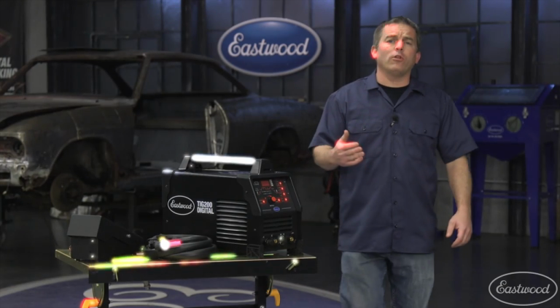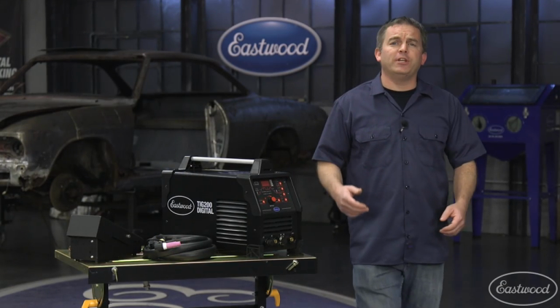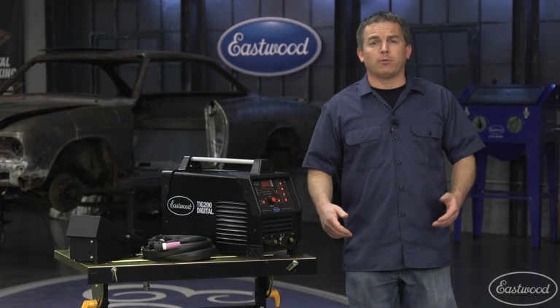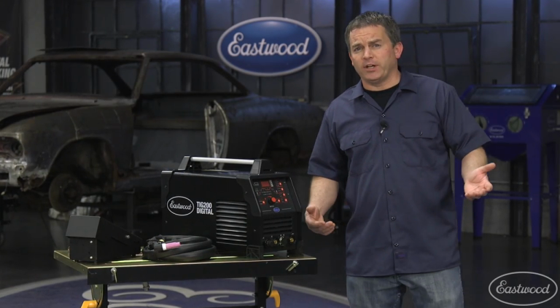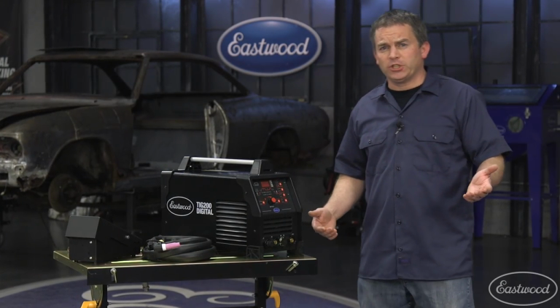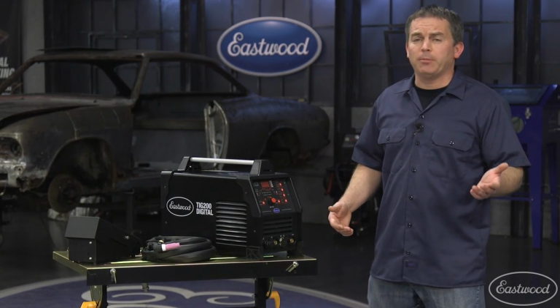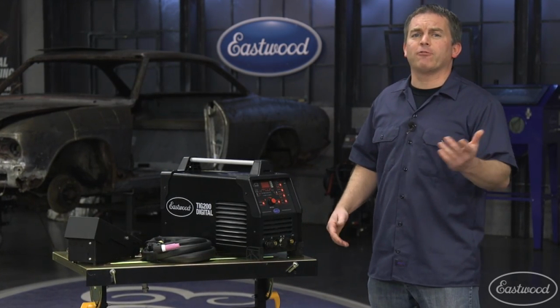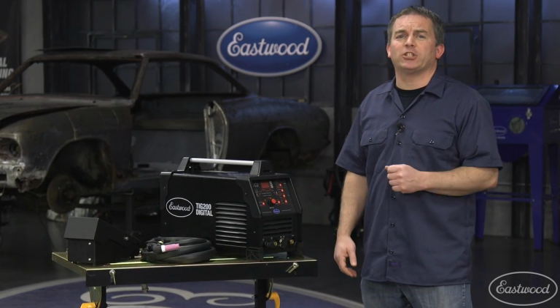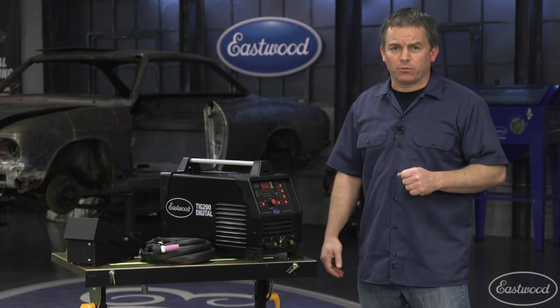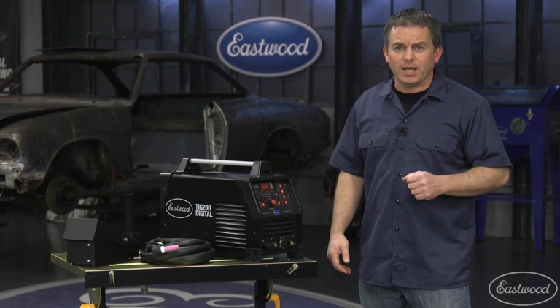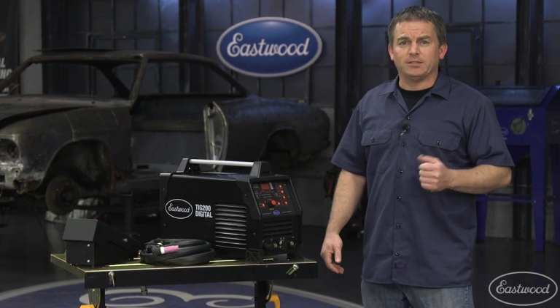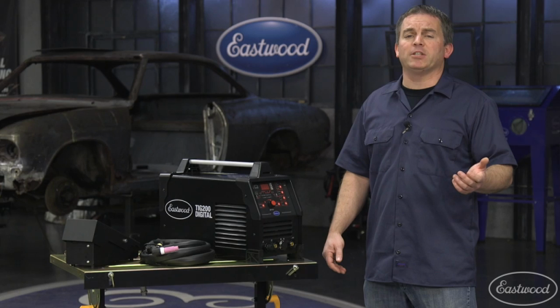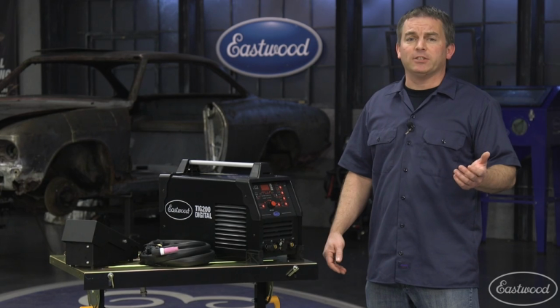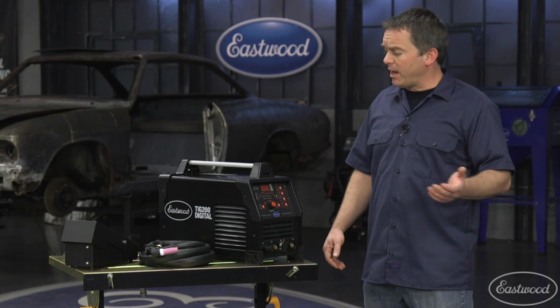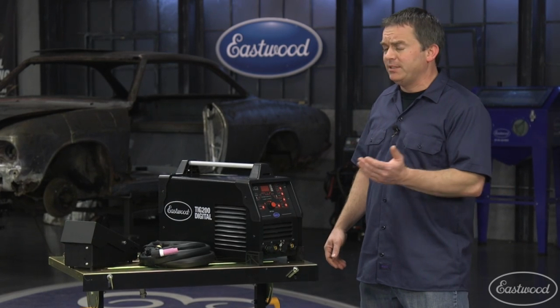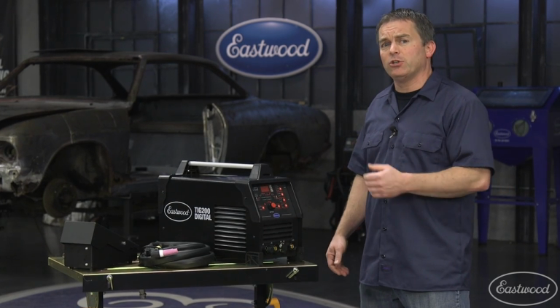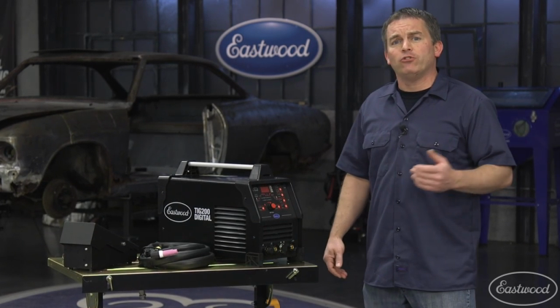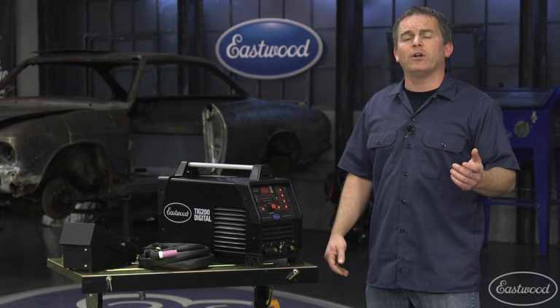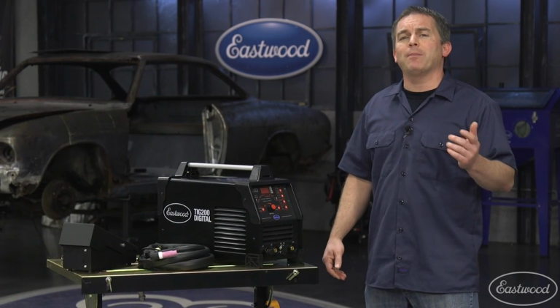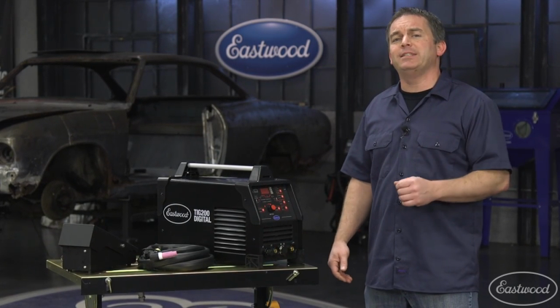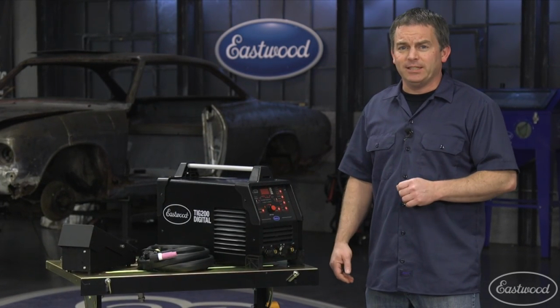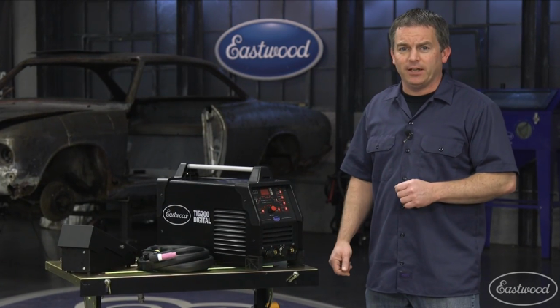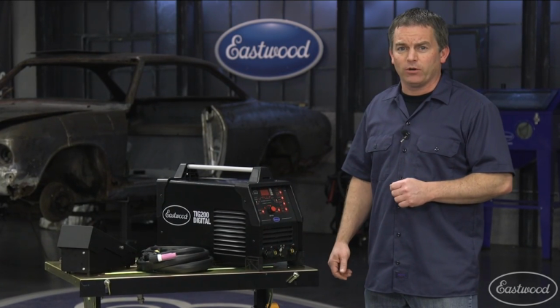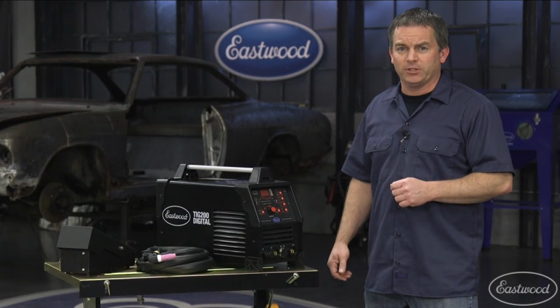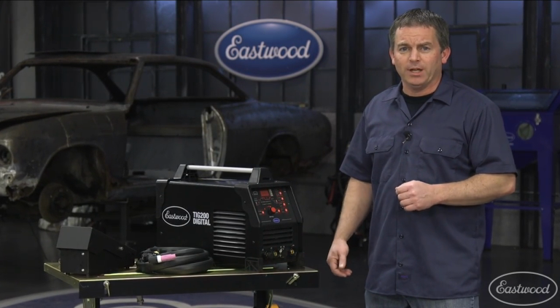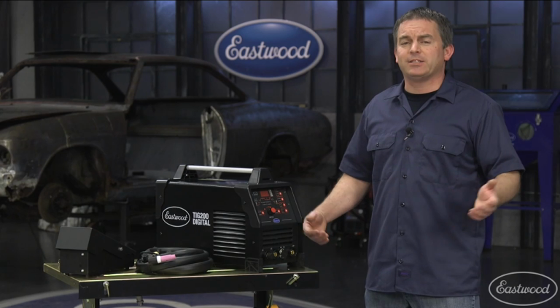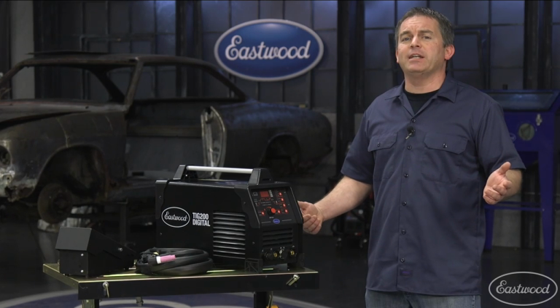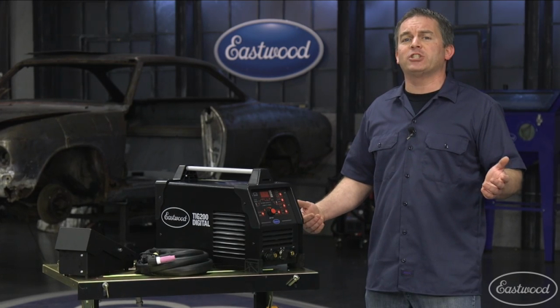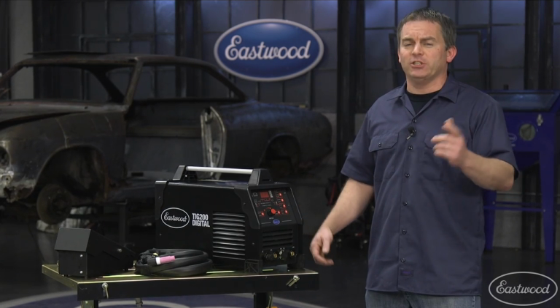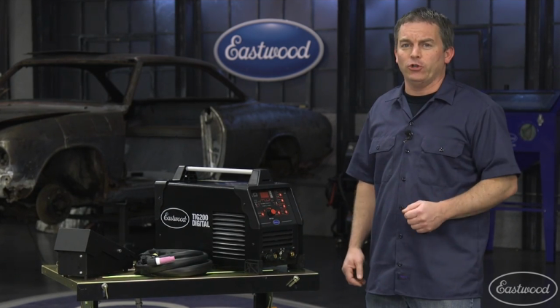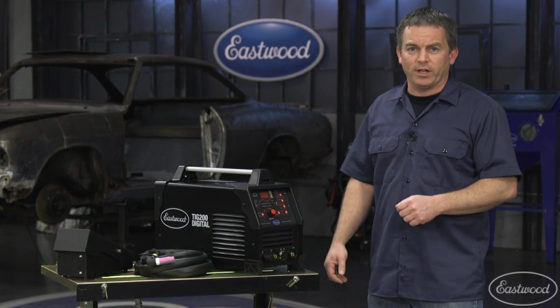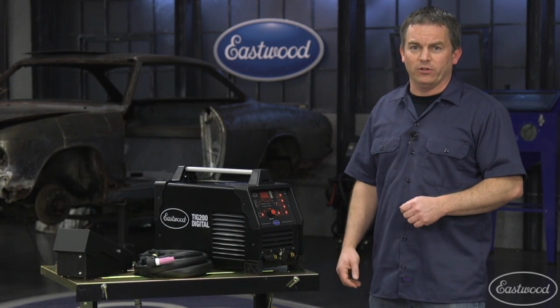All the features of a professional machine but at a fraction of the price is the best way to describe this digital 200 amp AC-DC TIG welder from Eastwood. Let's see it in action and show you what it can do.